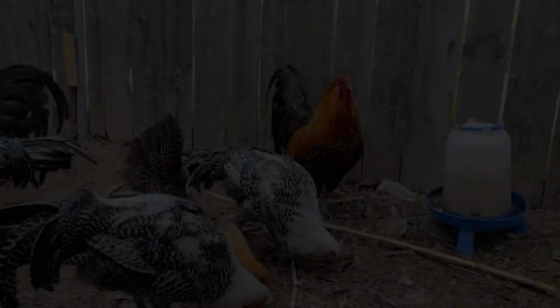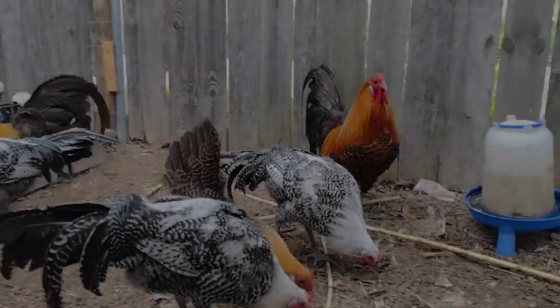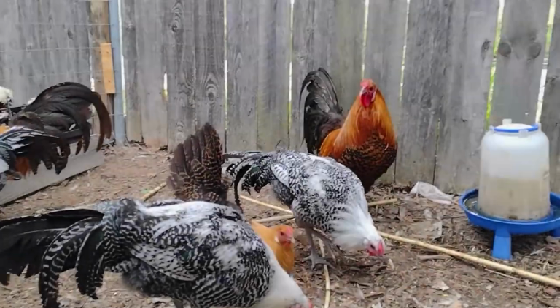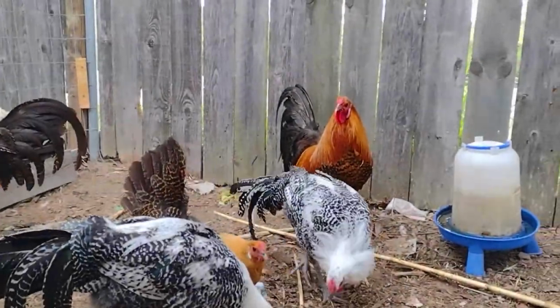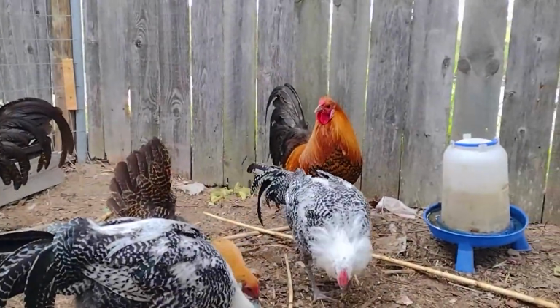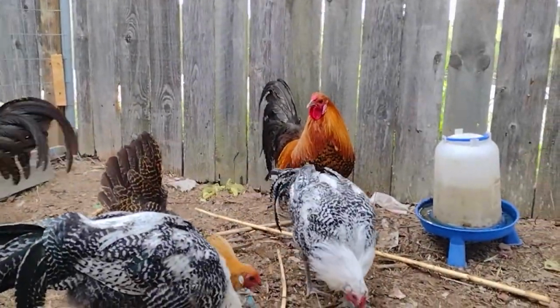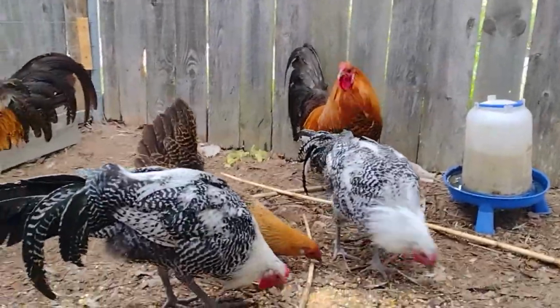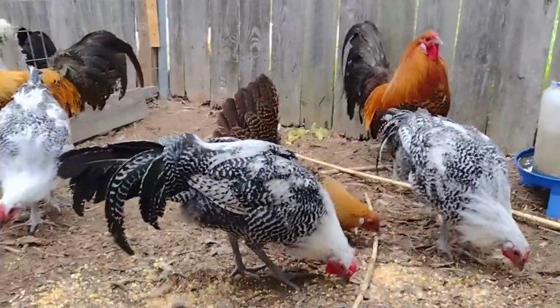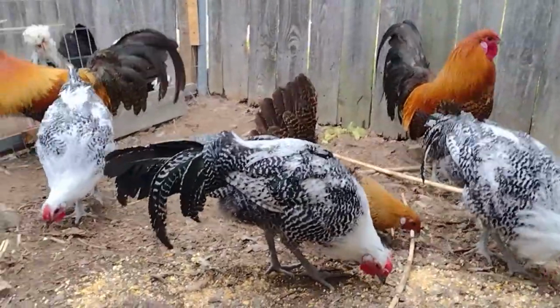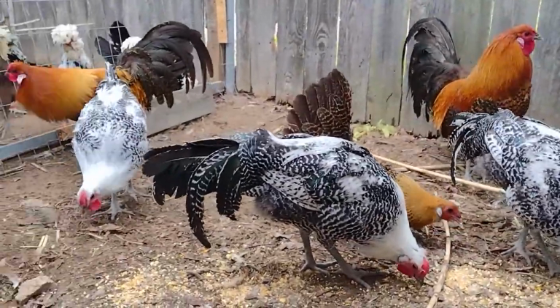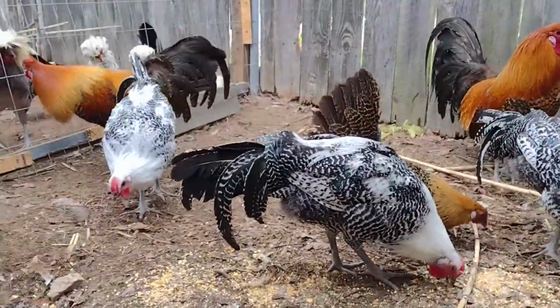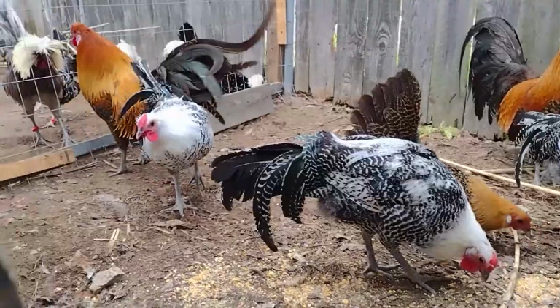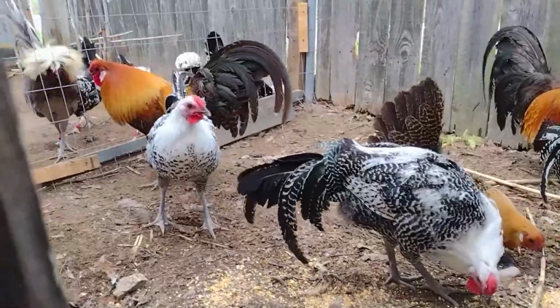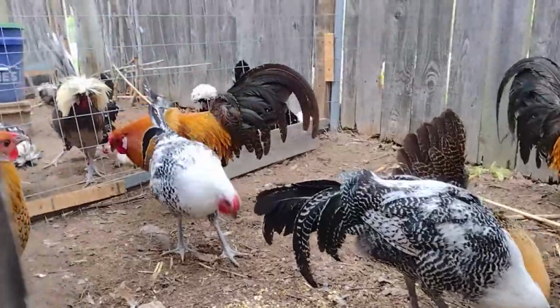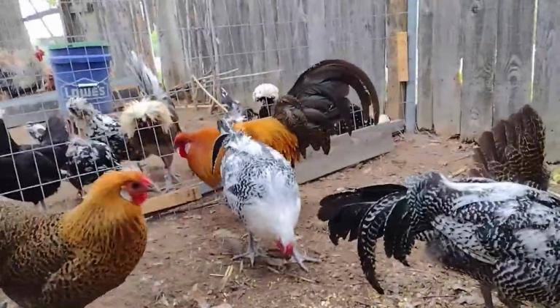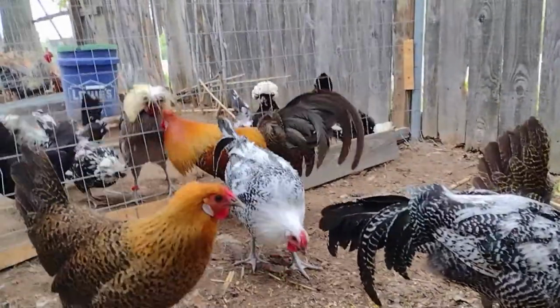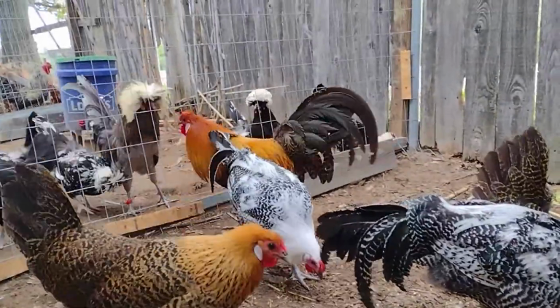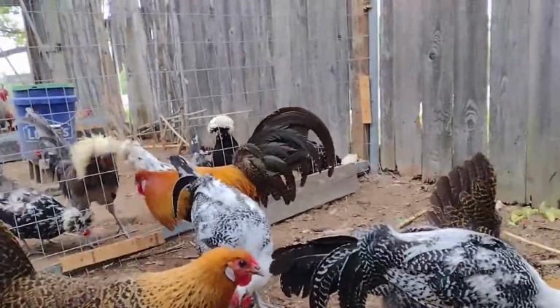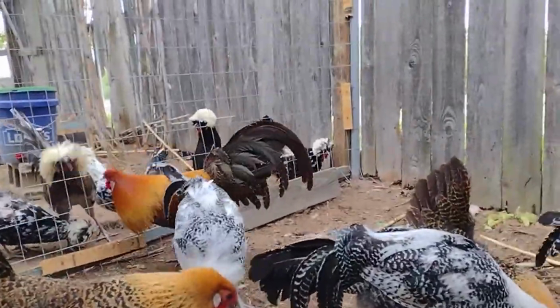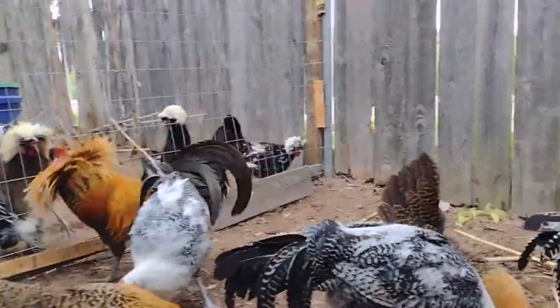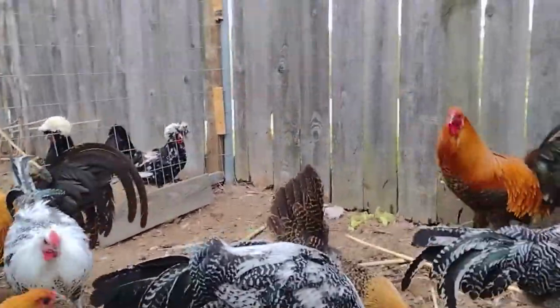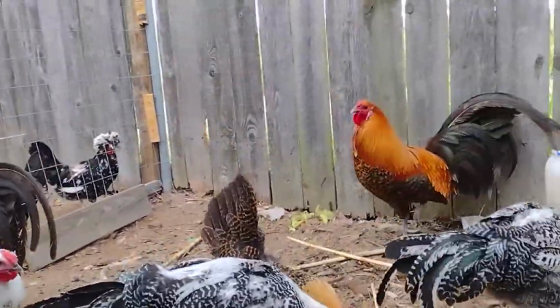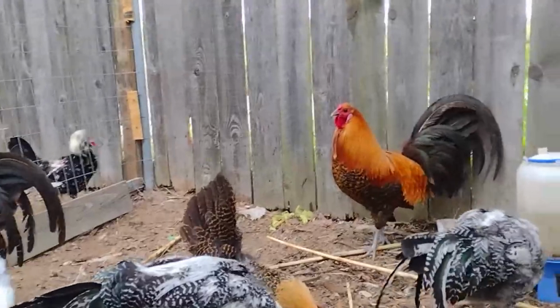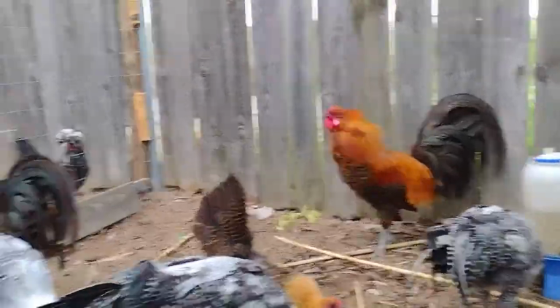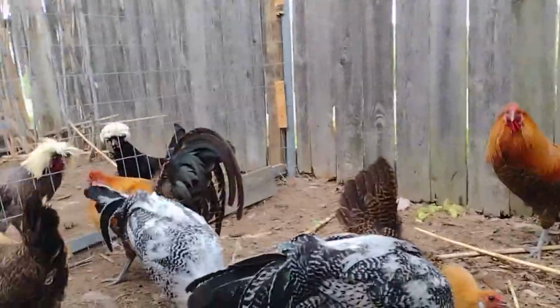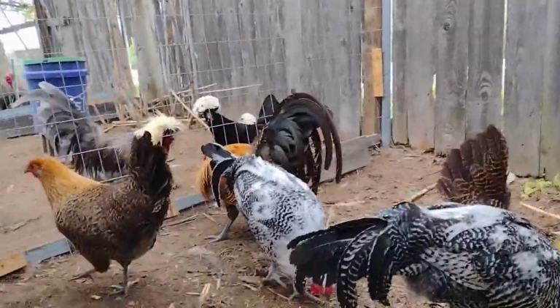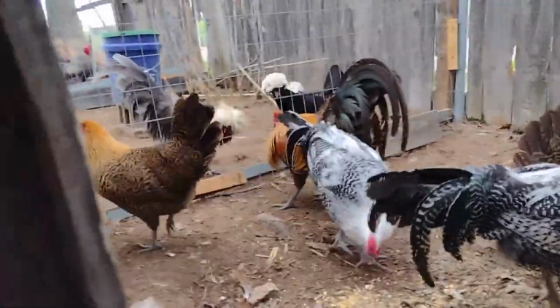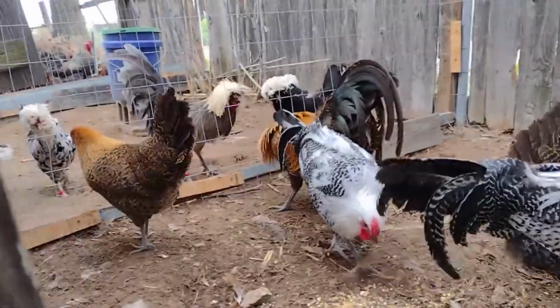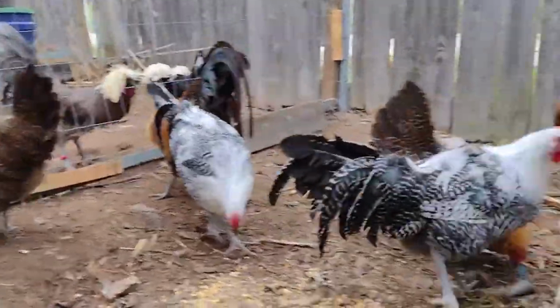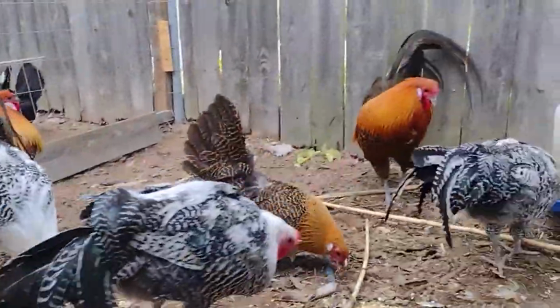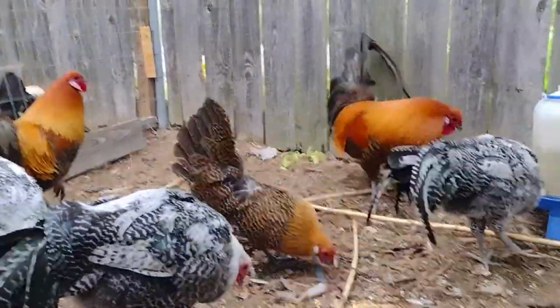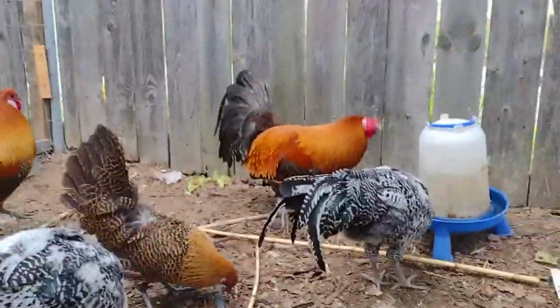Look at that beautiful boy. You can see my roosters fighting with each other, but amazingly they don't seem to be fighting inside. The Deathlayers seem to be getting along.